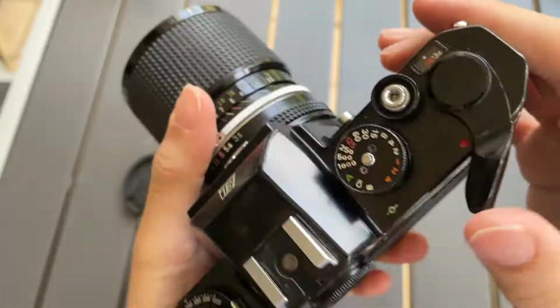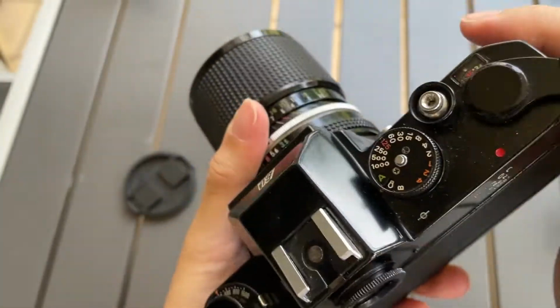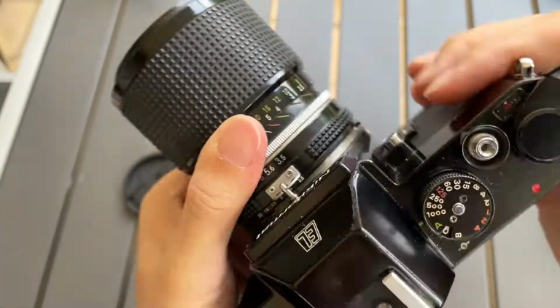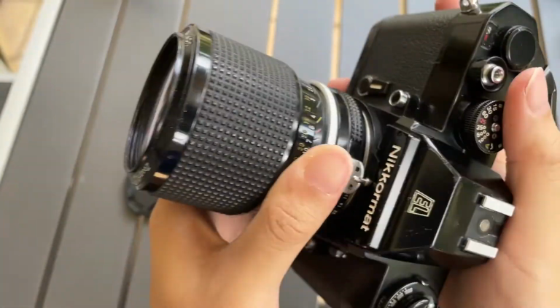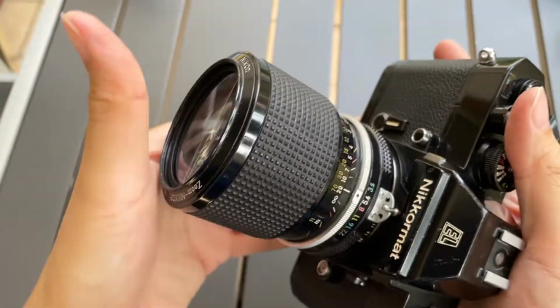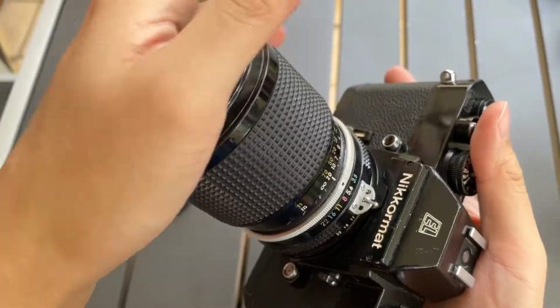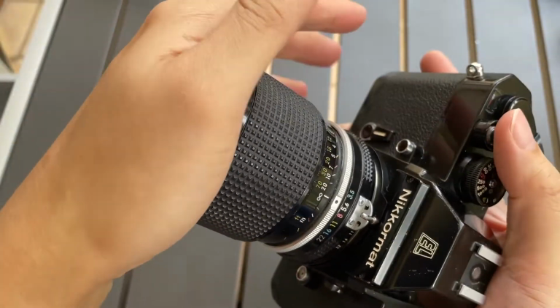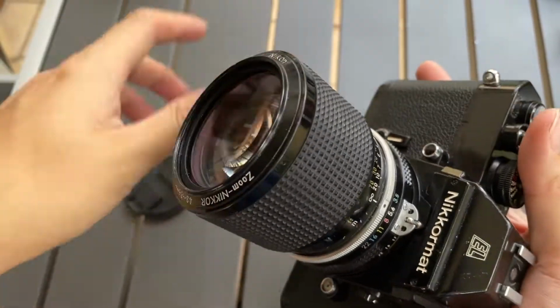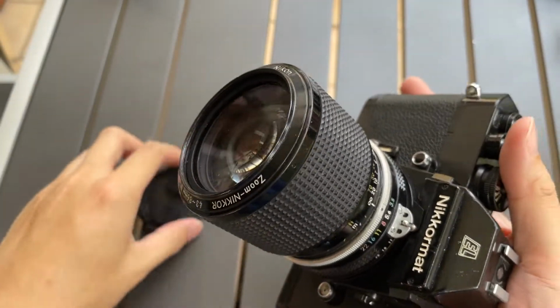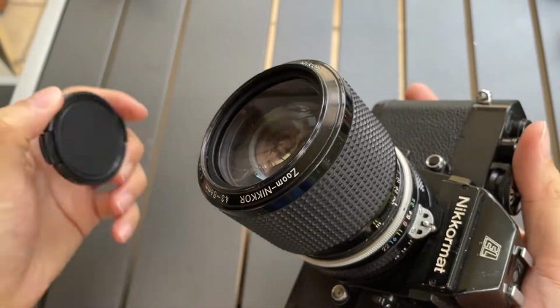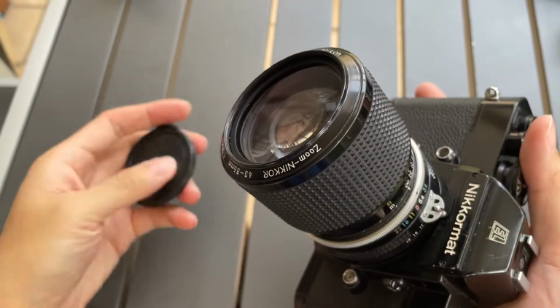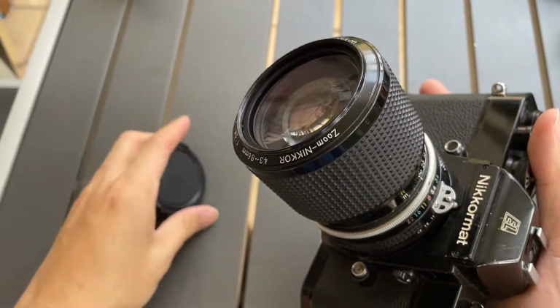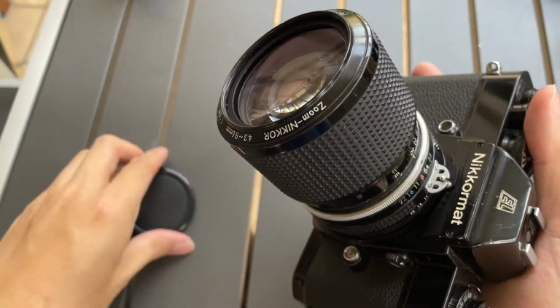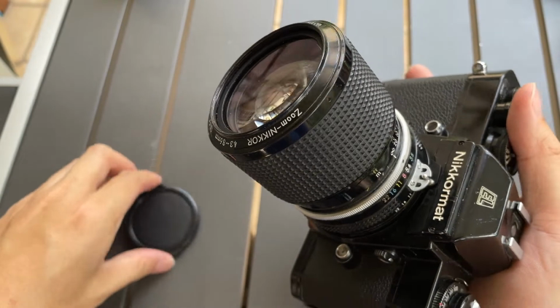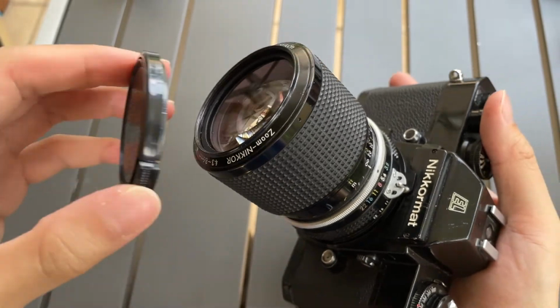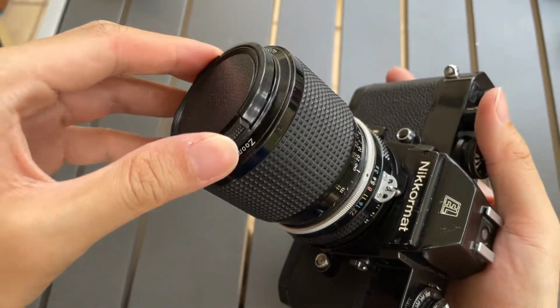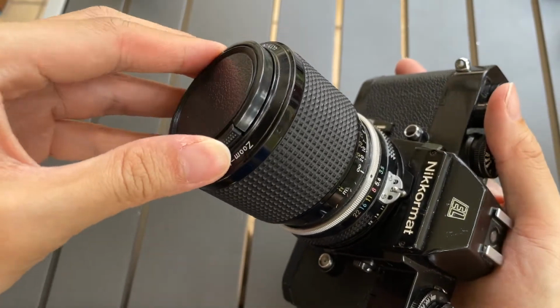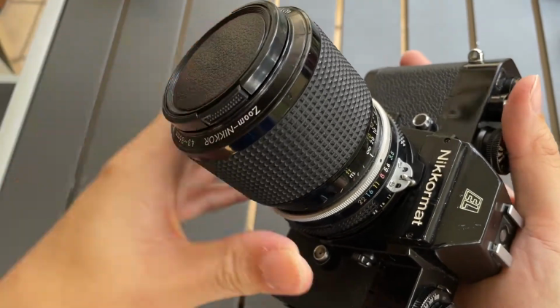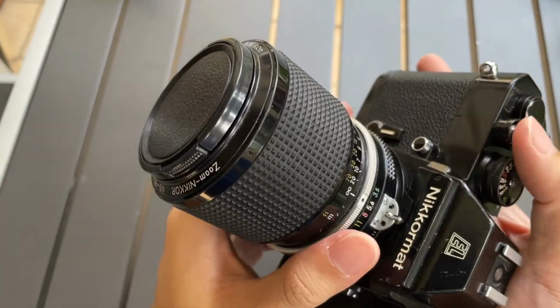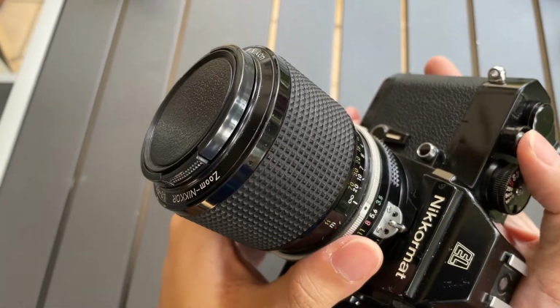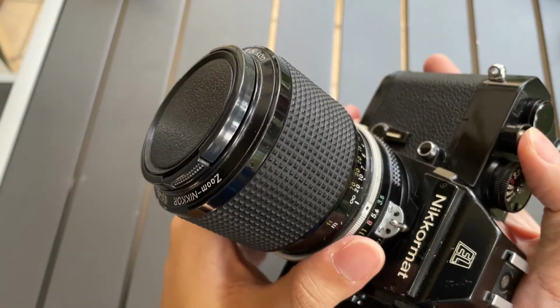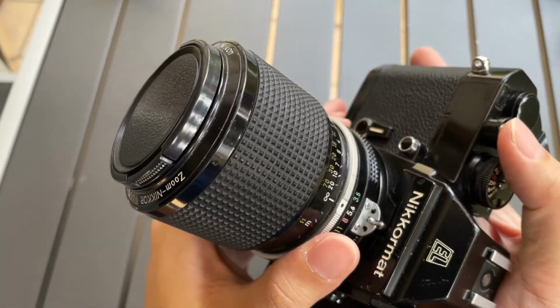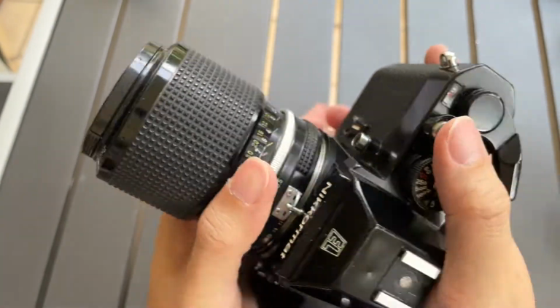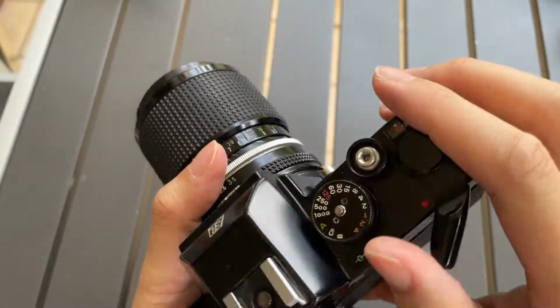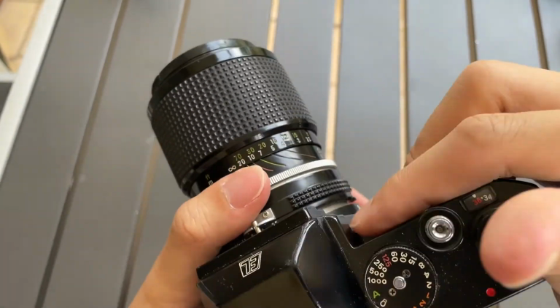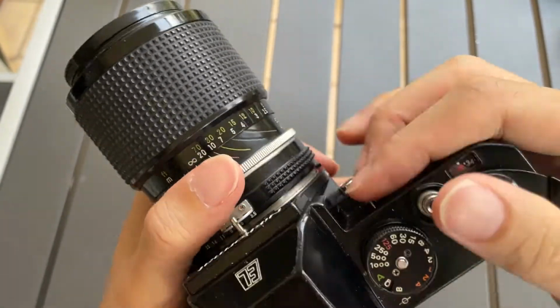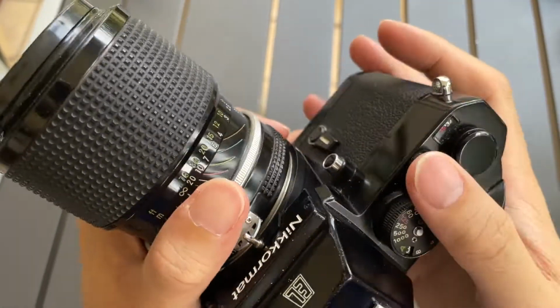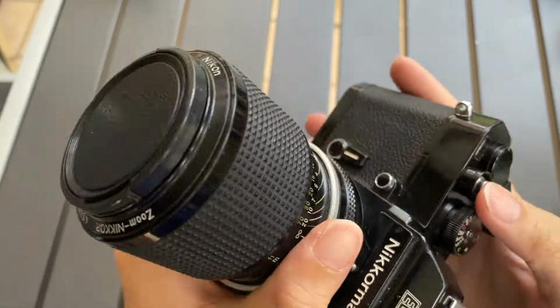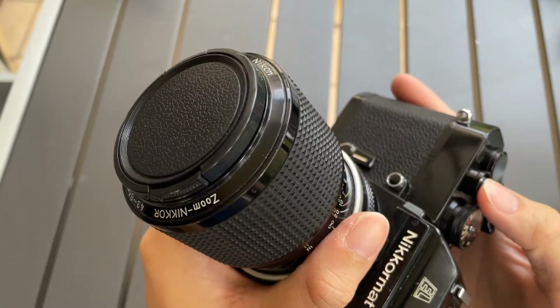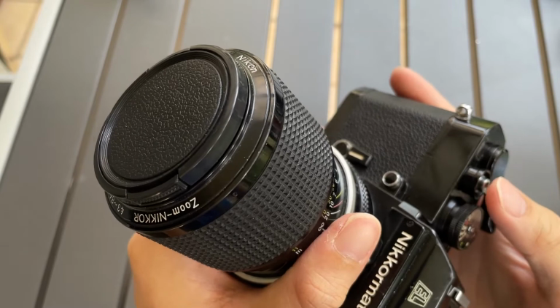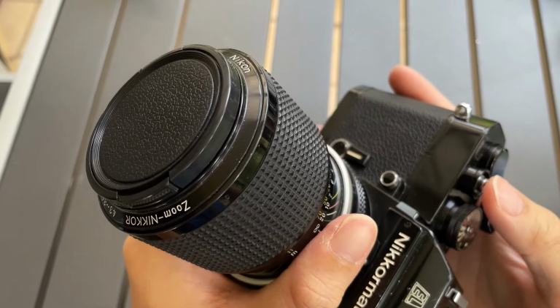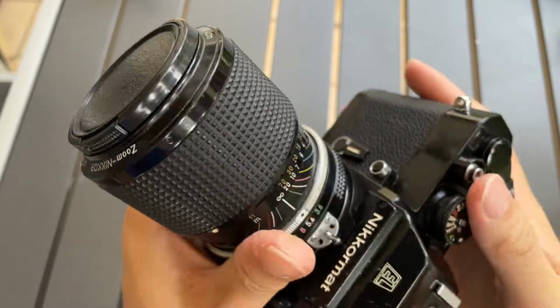And if I cover this — let's say that I use a lens cap and cover it — the shutter will slow down.